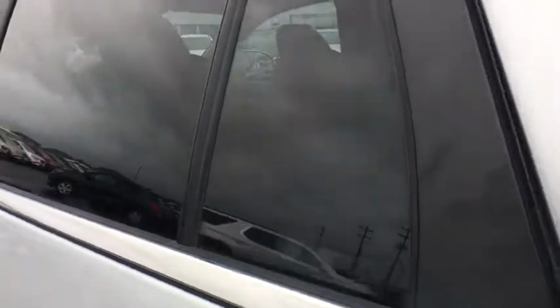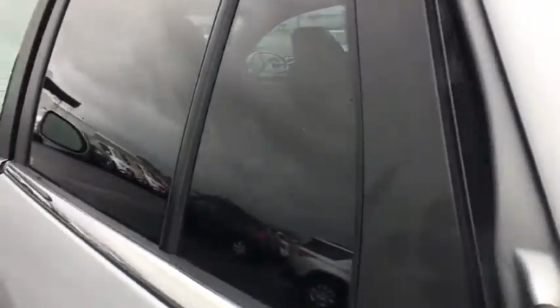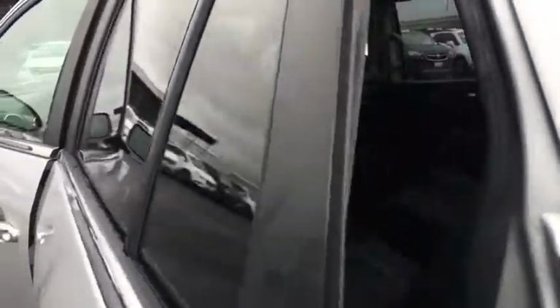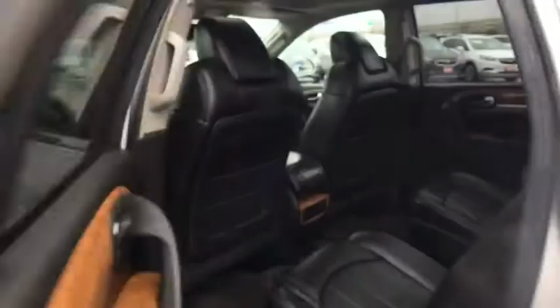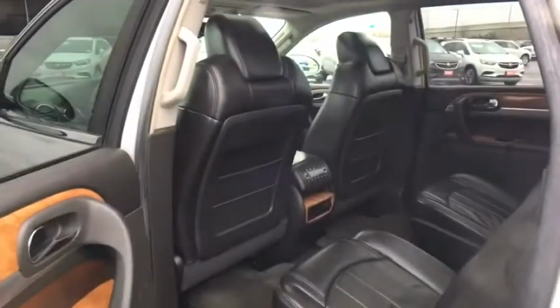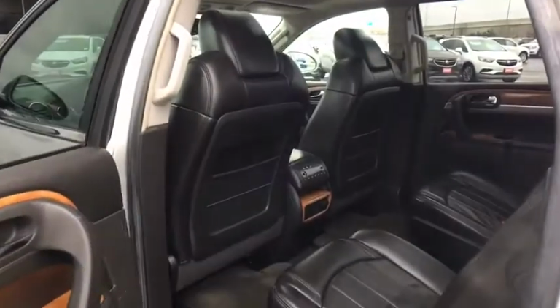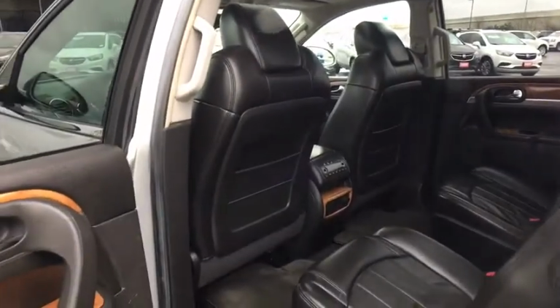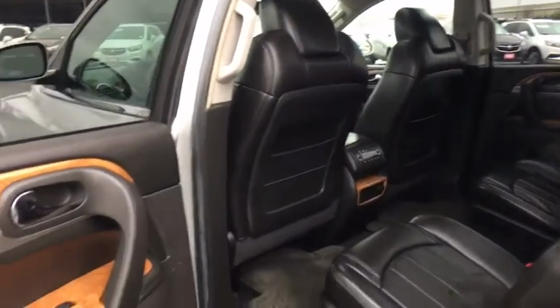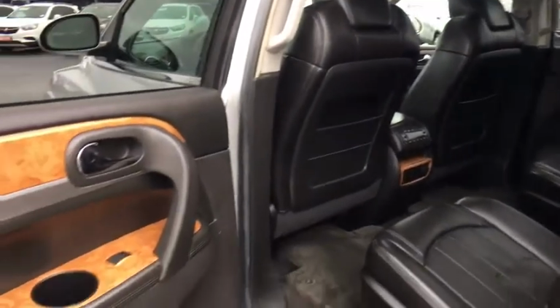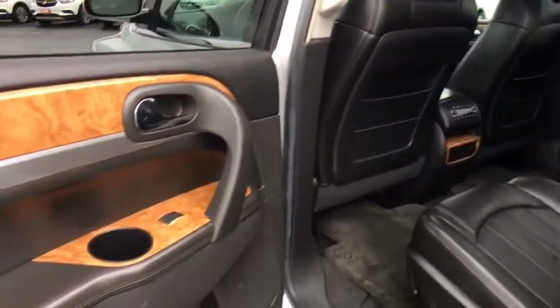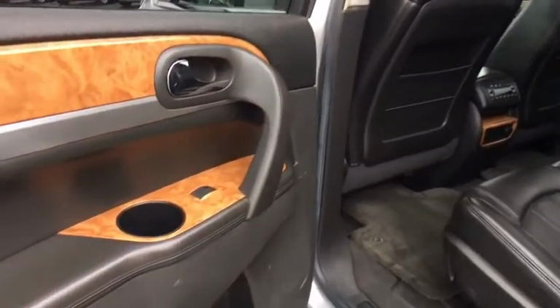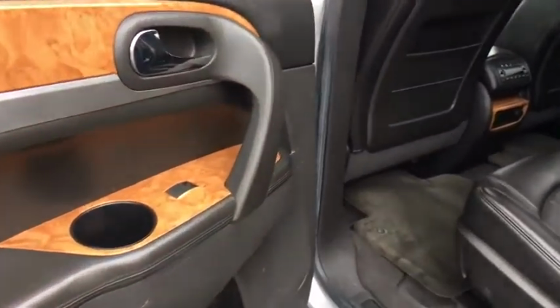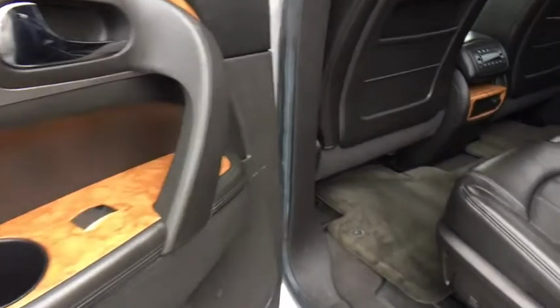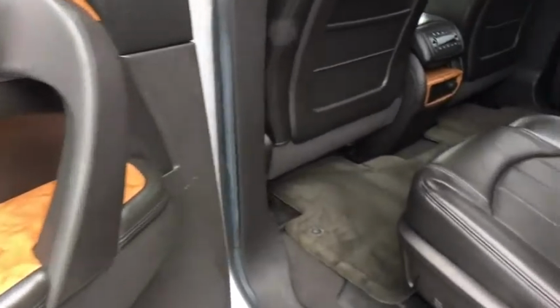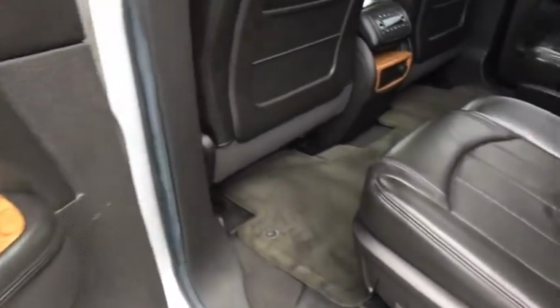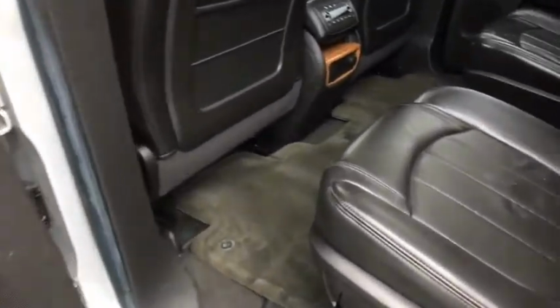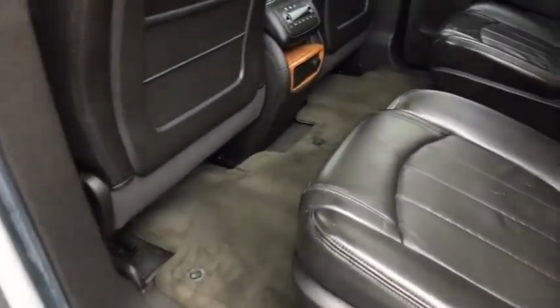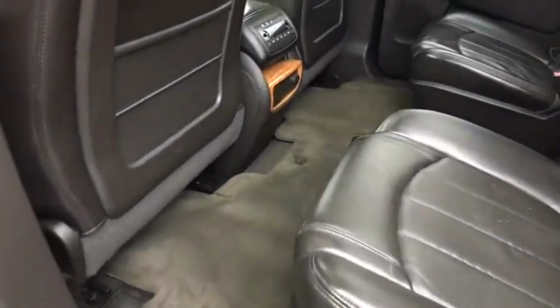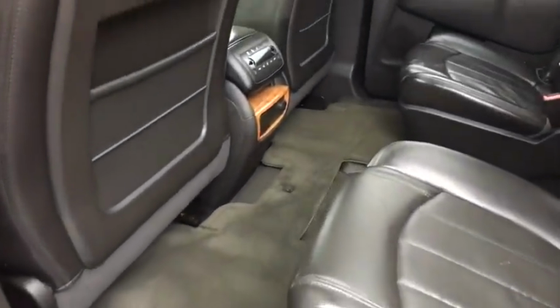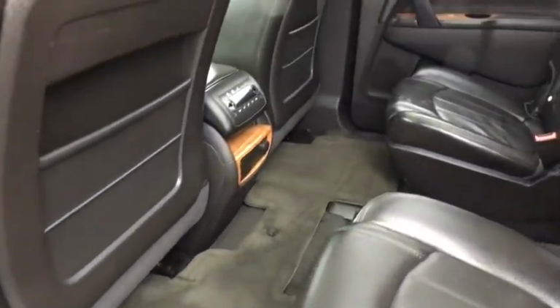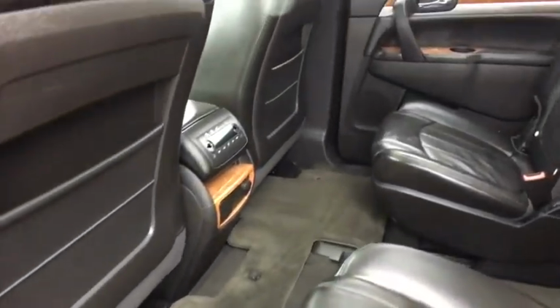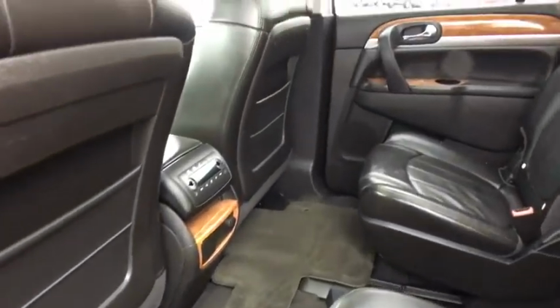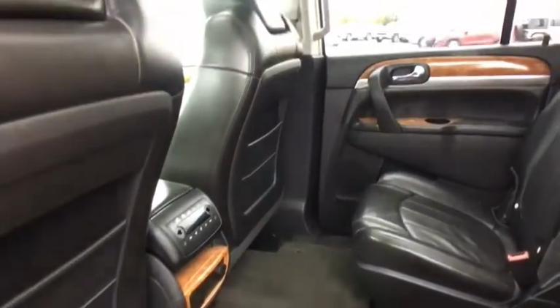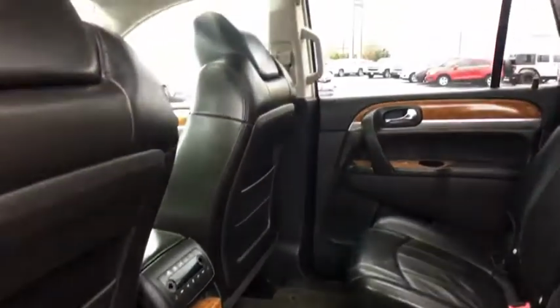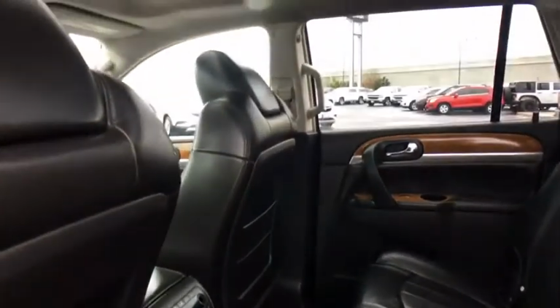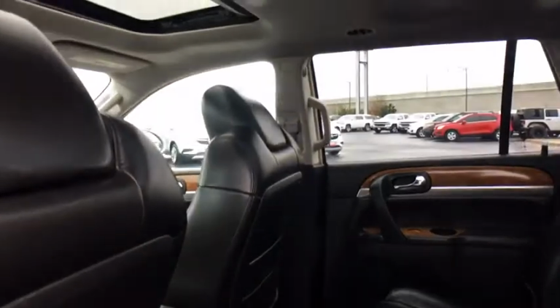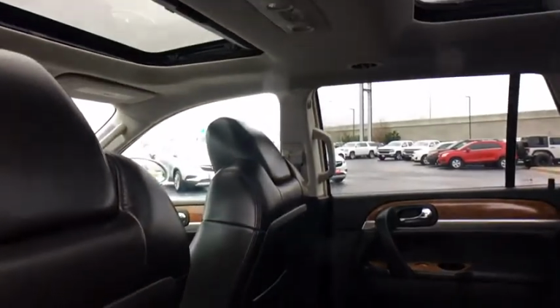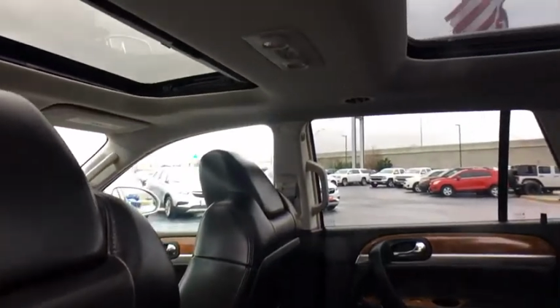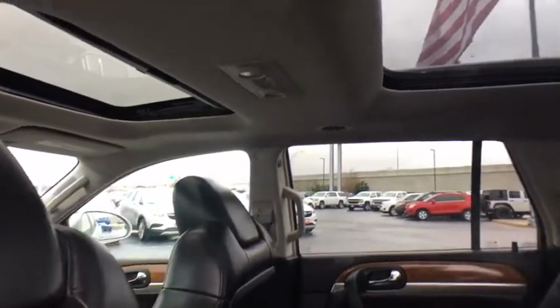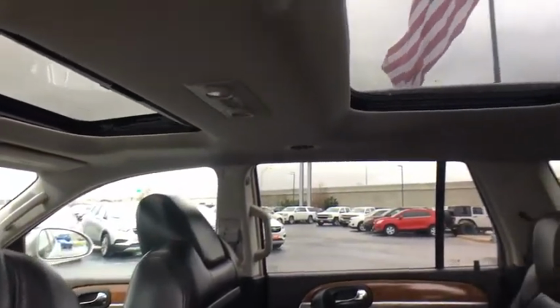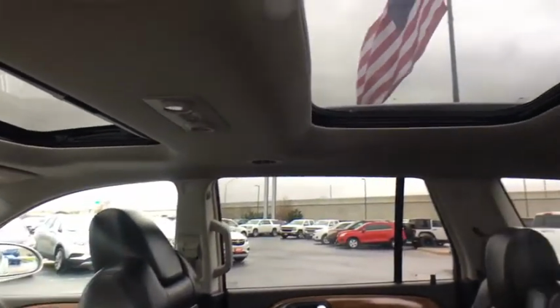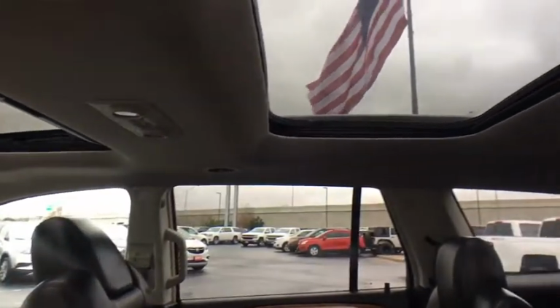Bluetooth, leather-wrapped steering wheel, adjustable steering wheel, remote vehicle start, power steering, auto-dimming rearview mirror, floor mats, cruise control, four-wheel disc brakes, aluminum wheels, universal garage door opener.